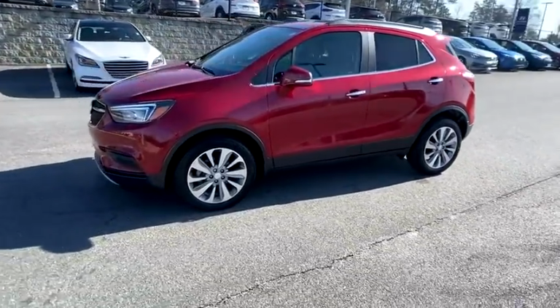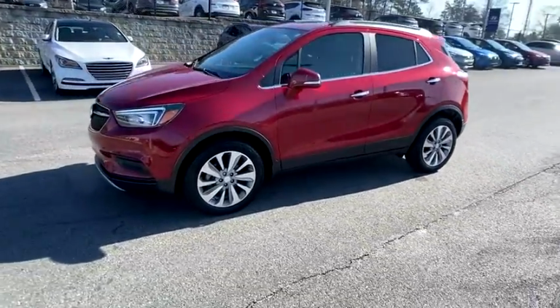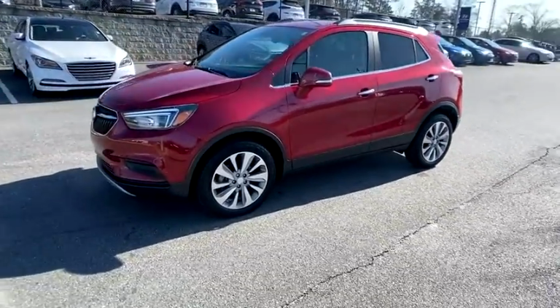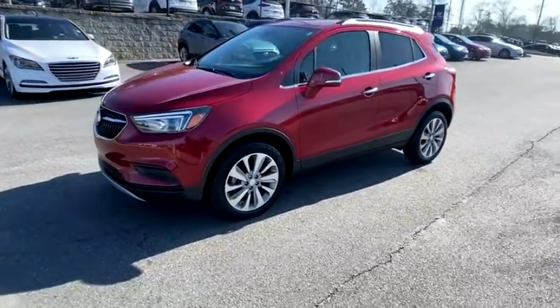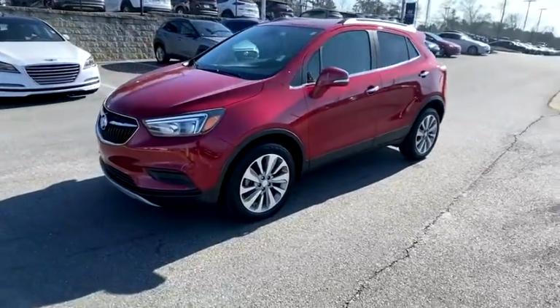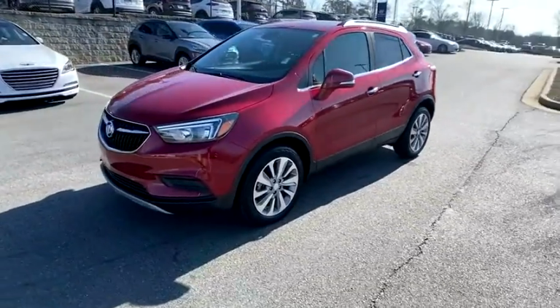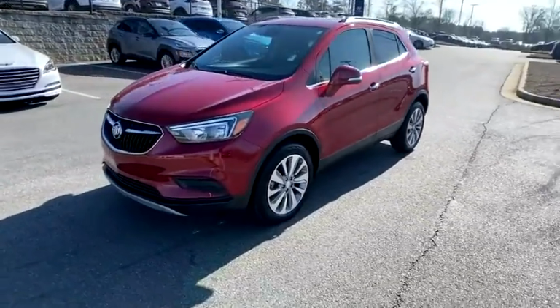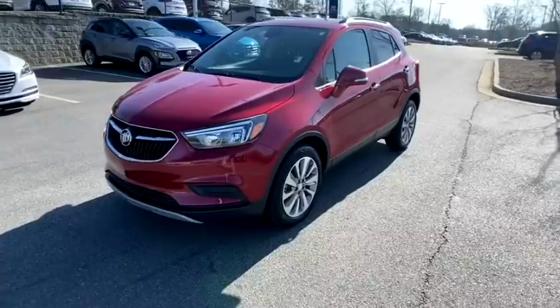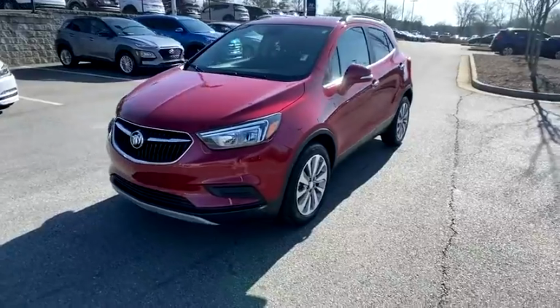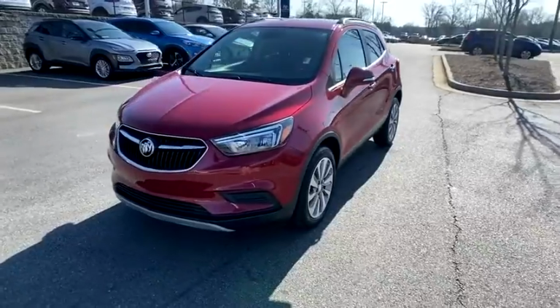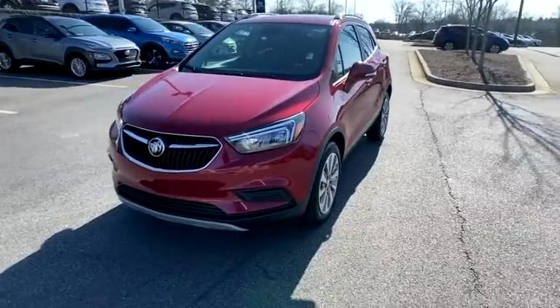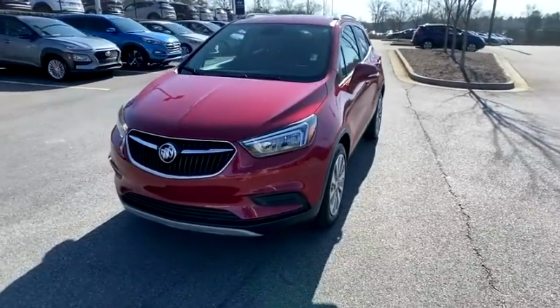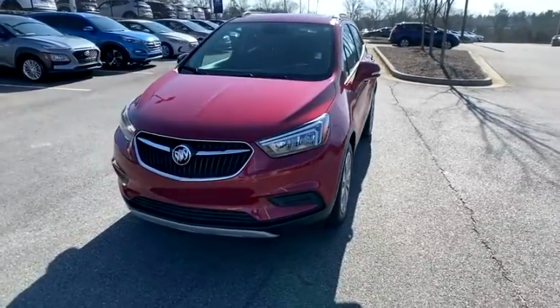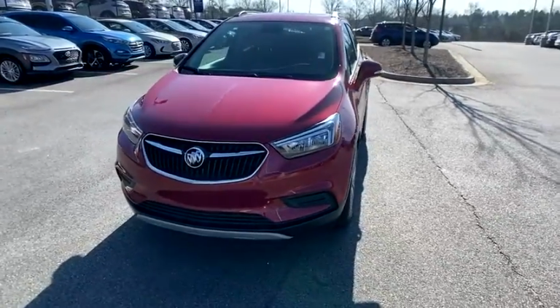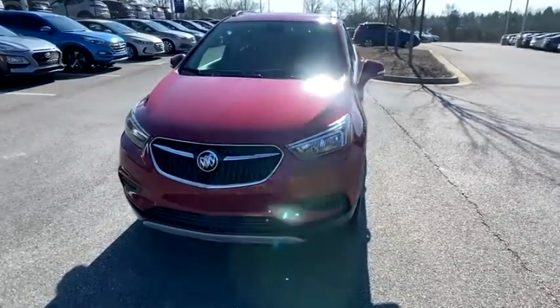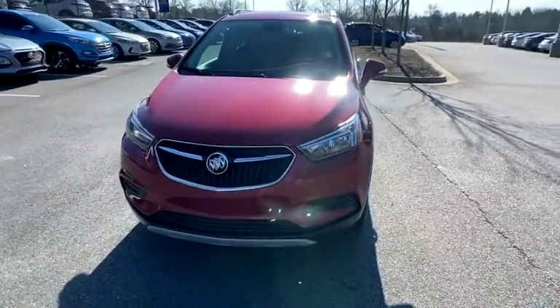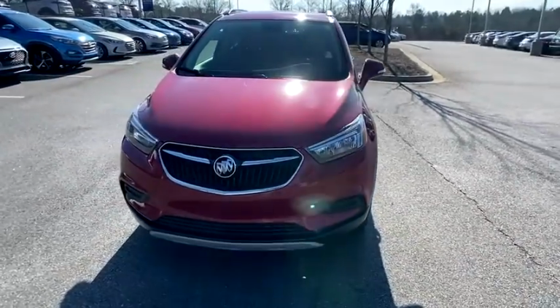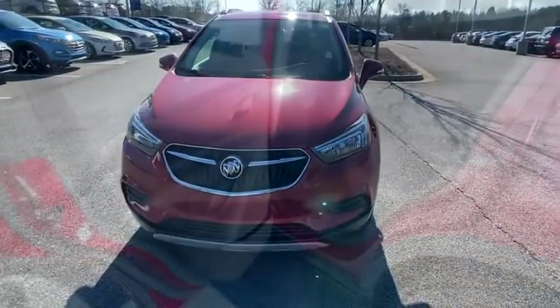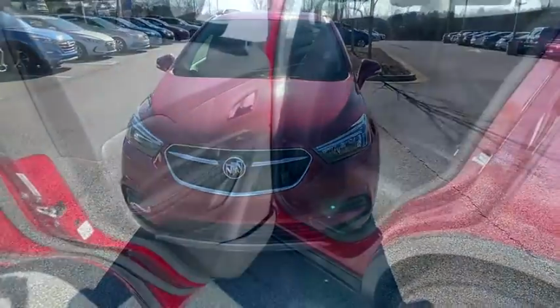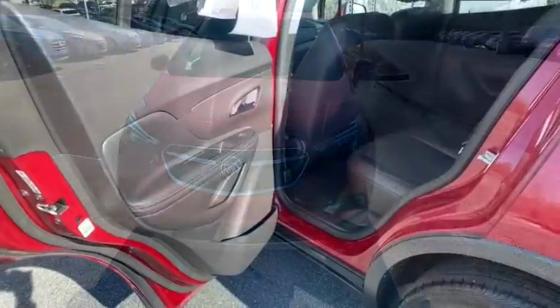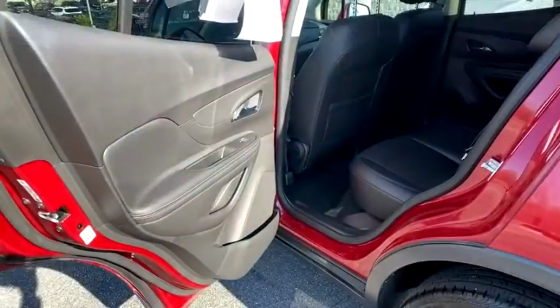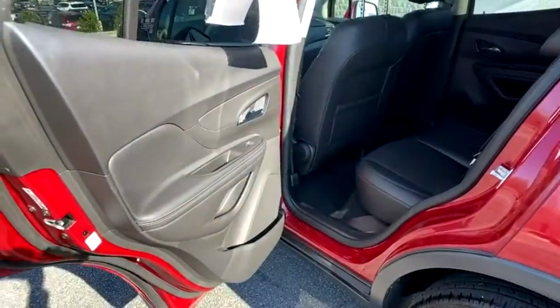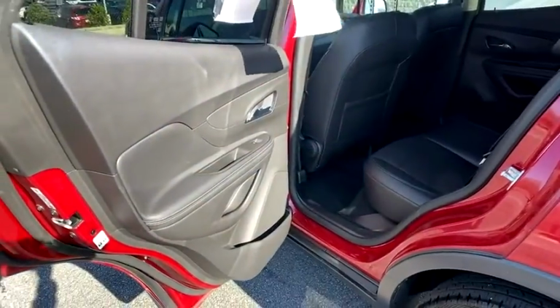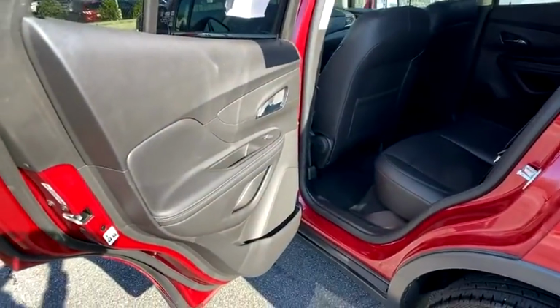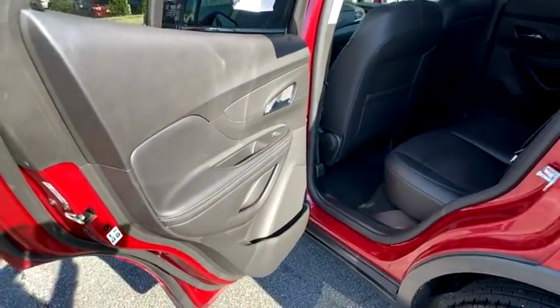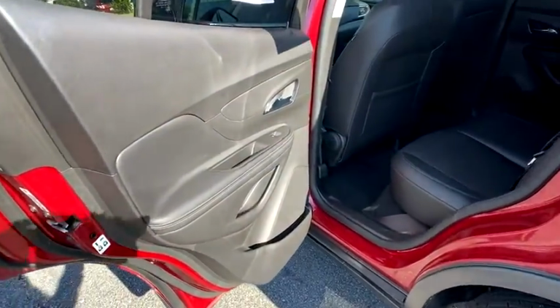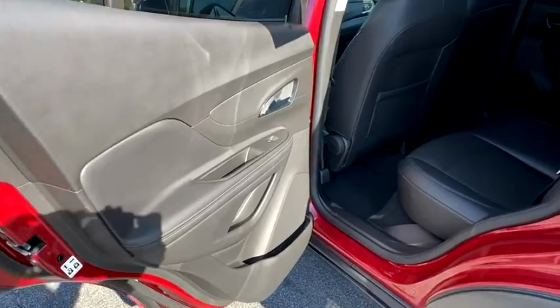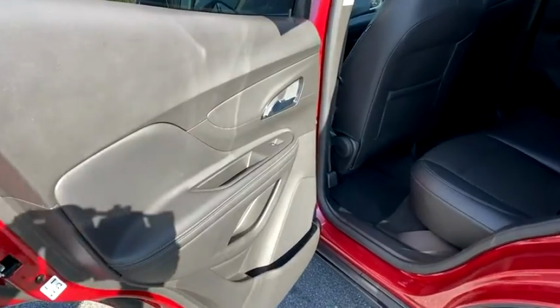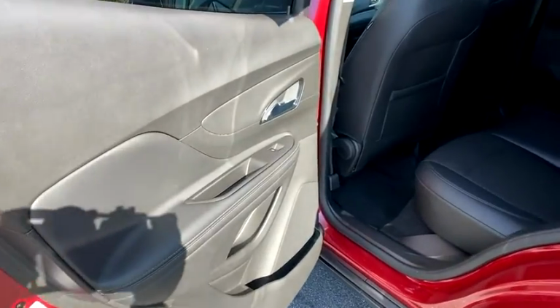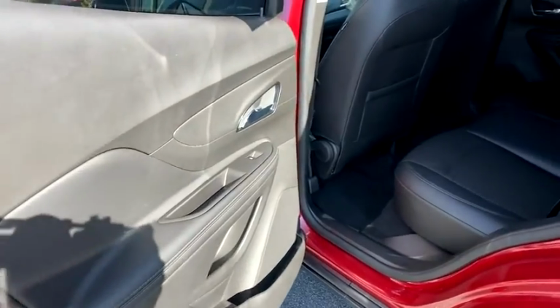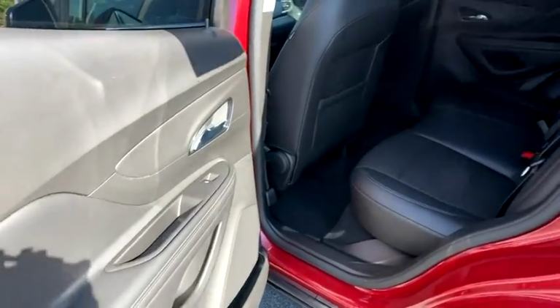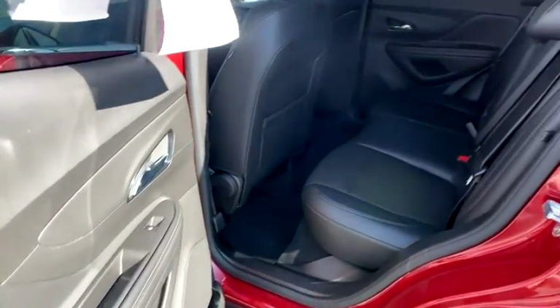Standard features that would make any car owner smile. This vehicle has less than 35,000 miles. Here are some of this vehicle's great options.